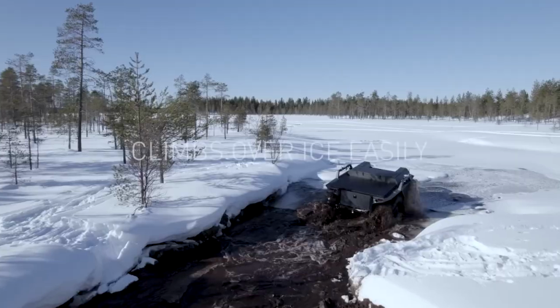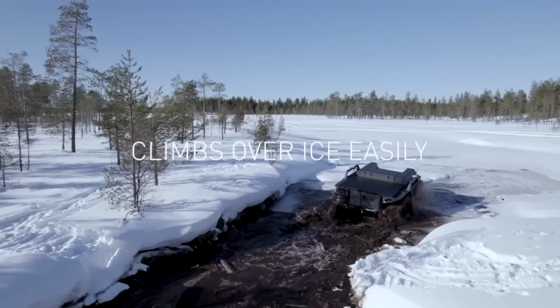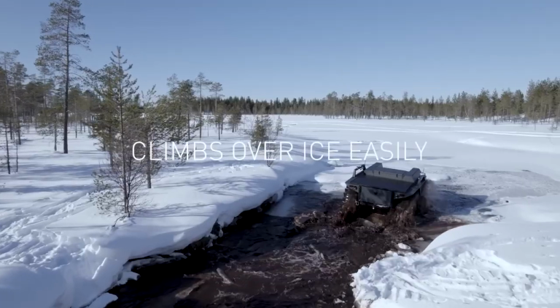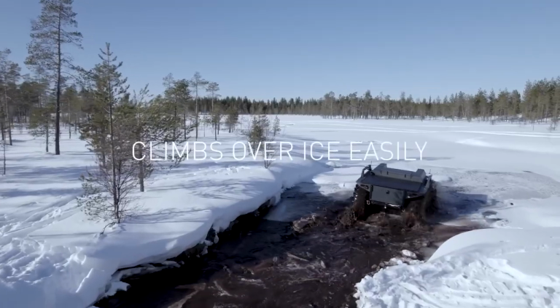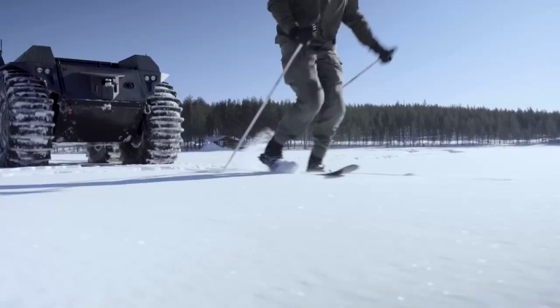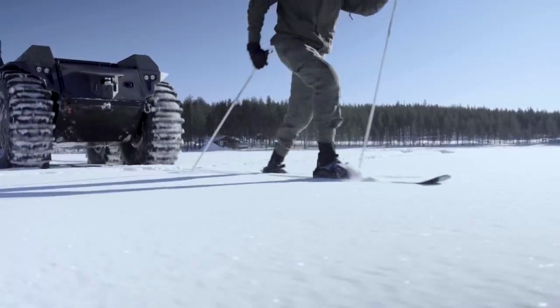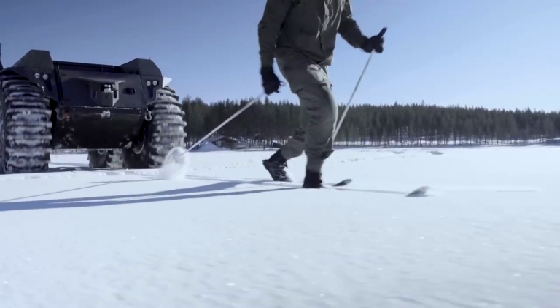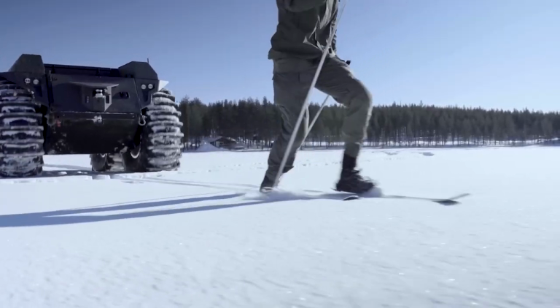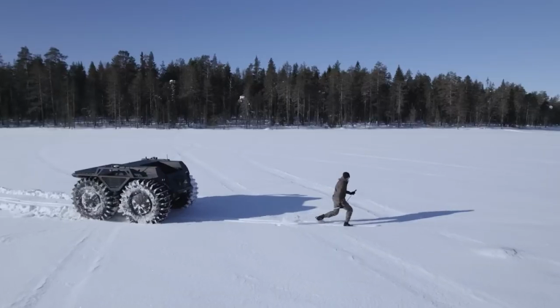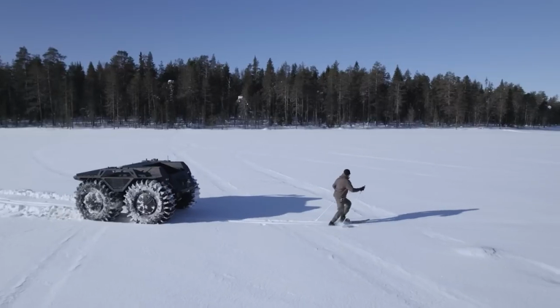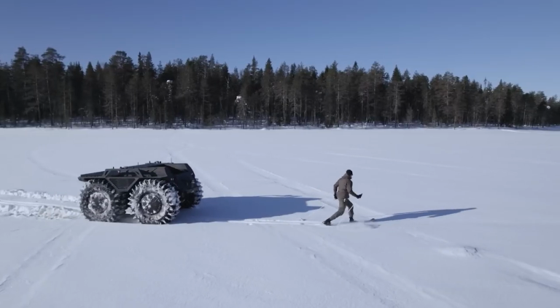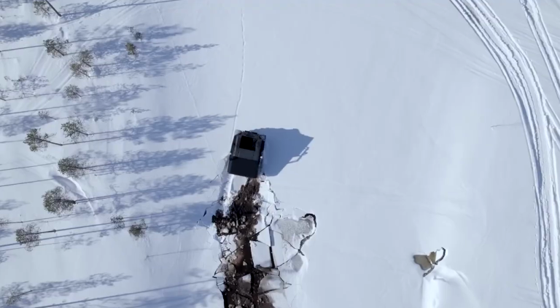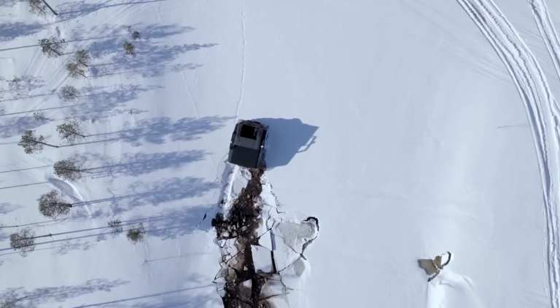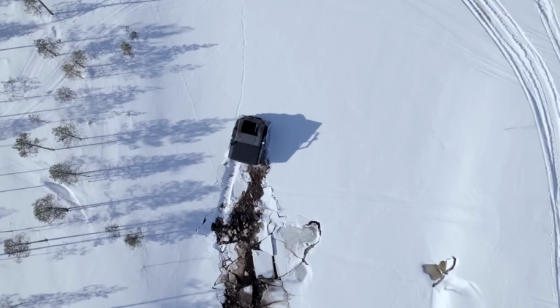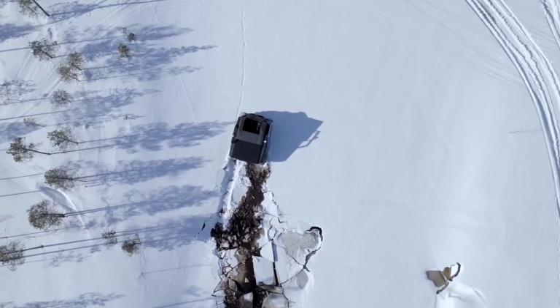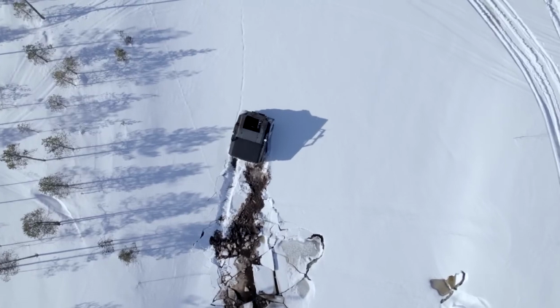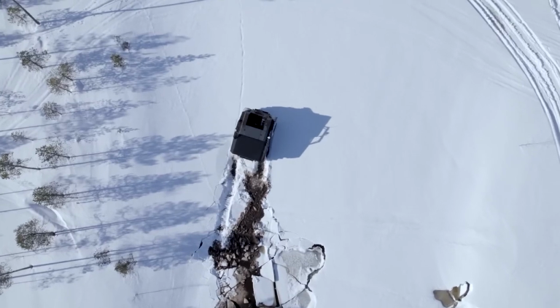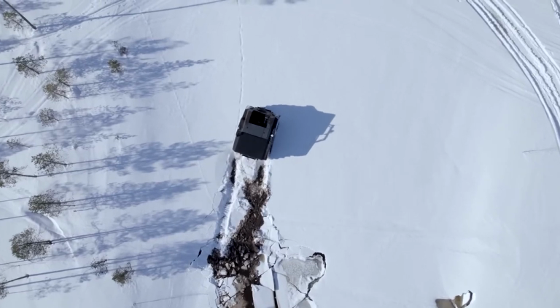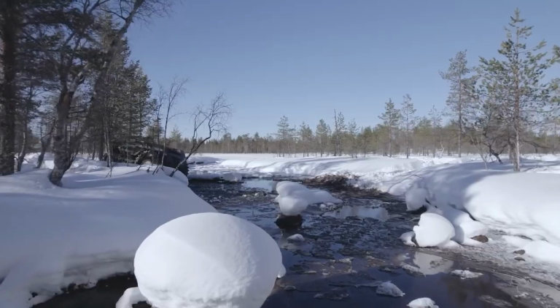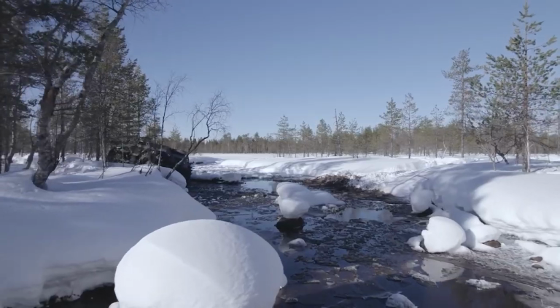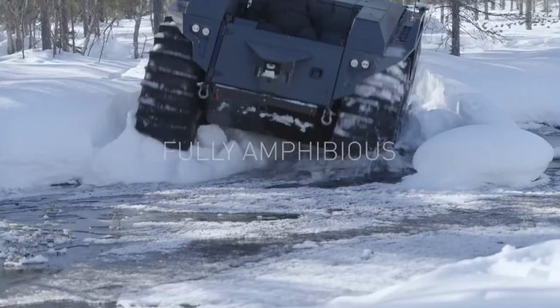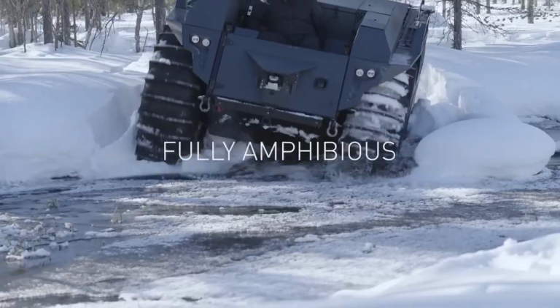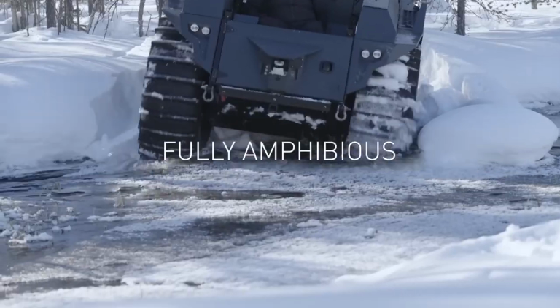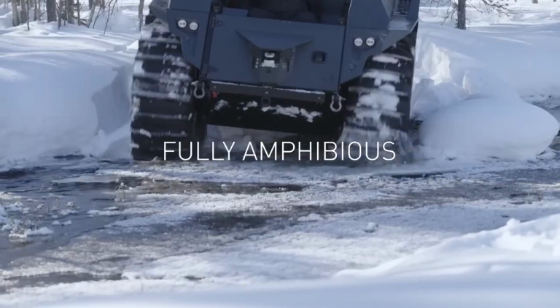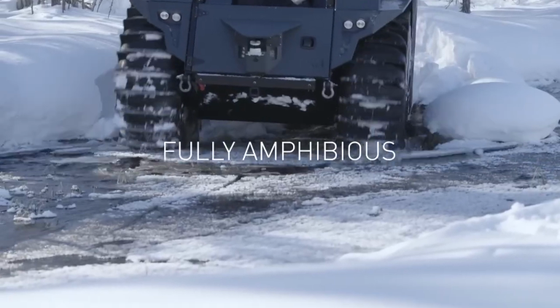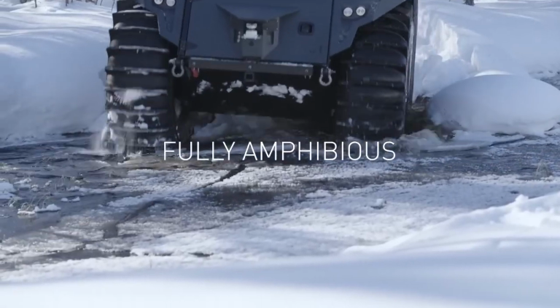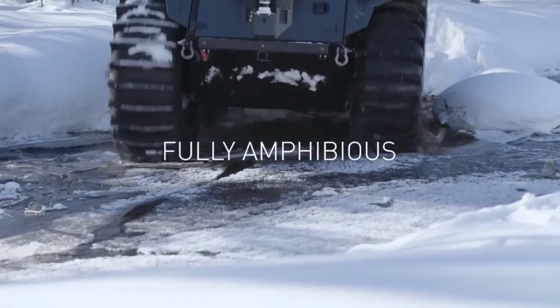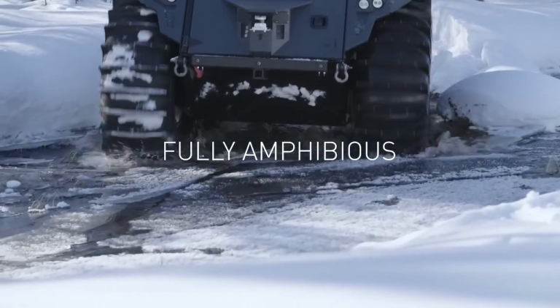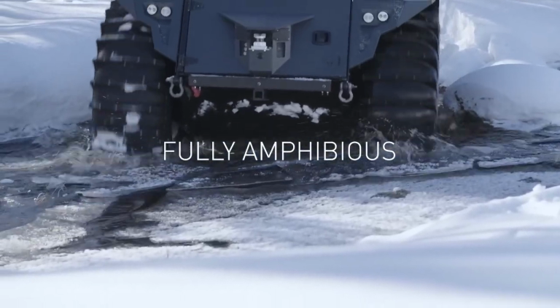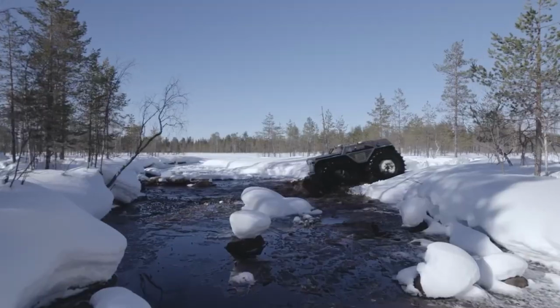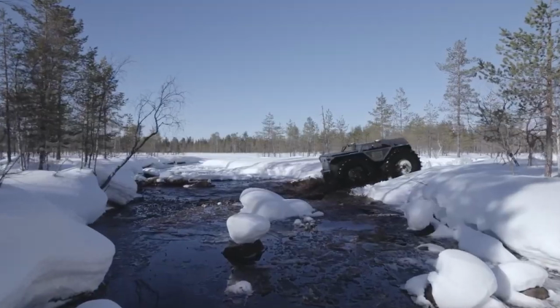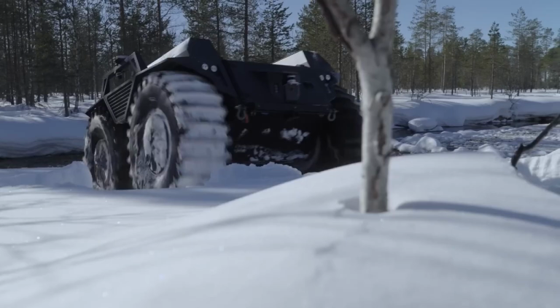Imagine a vehicle that can go where others can't, and that's just the beginning. Up next, we have something that takes not just the ground, but the skies by storm.